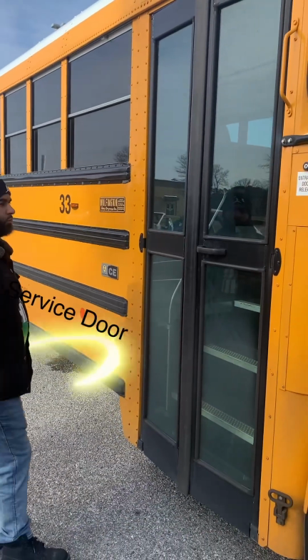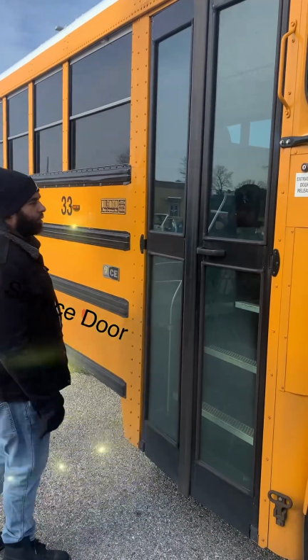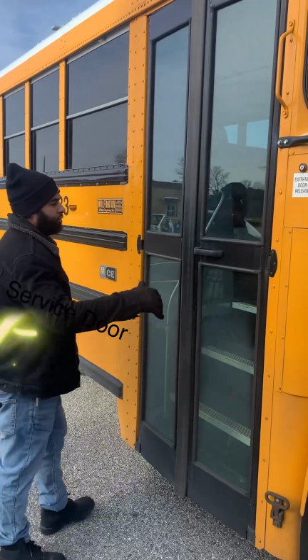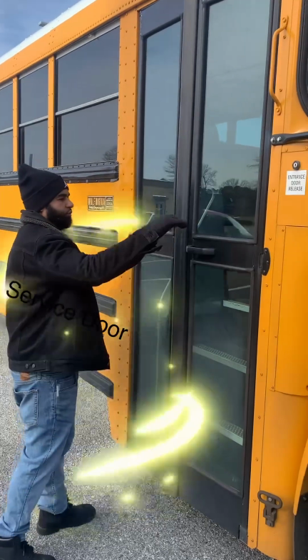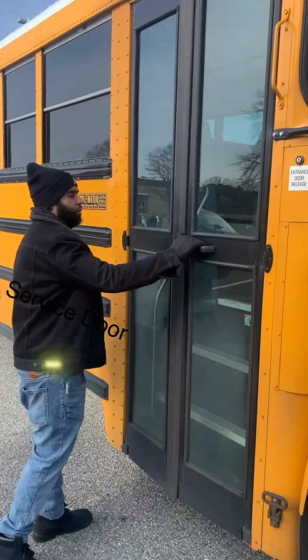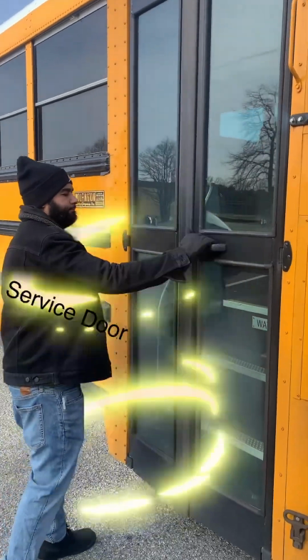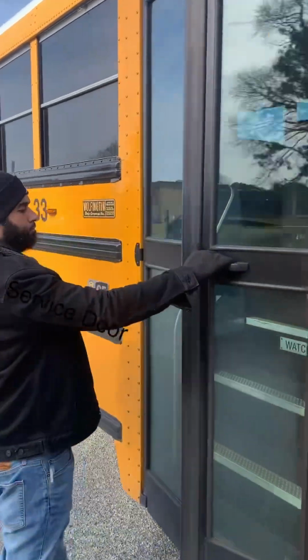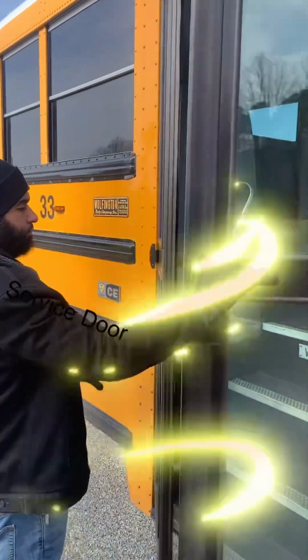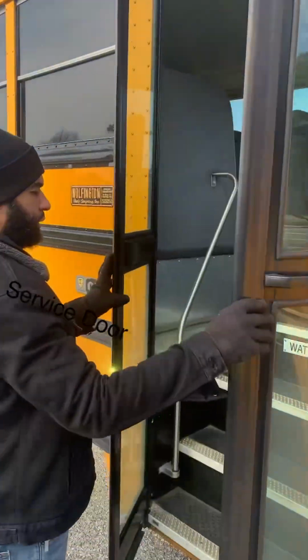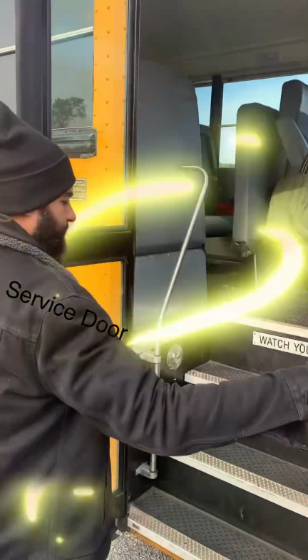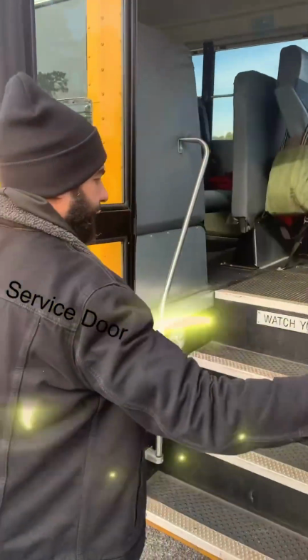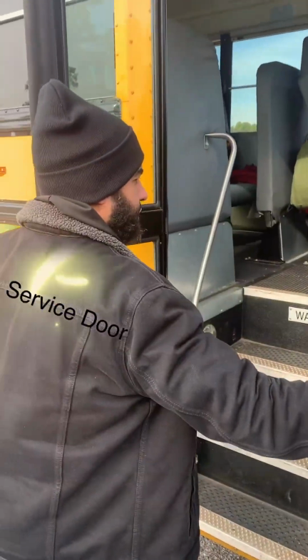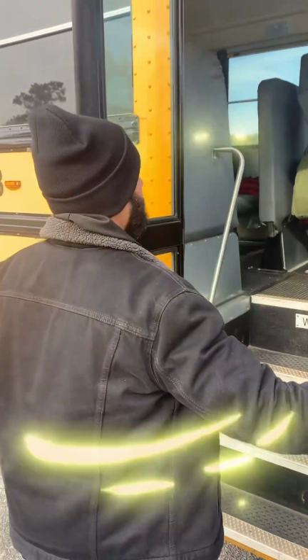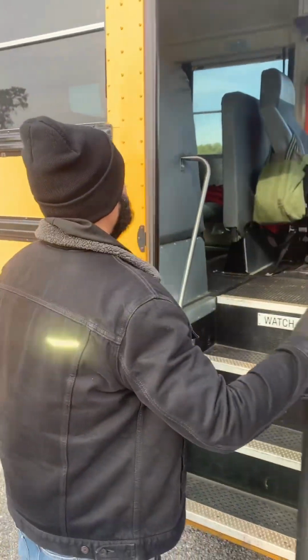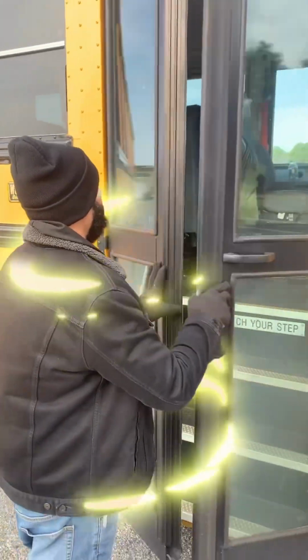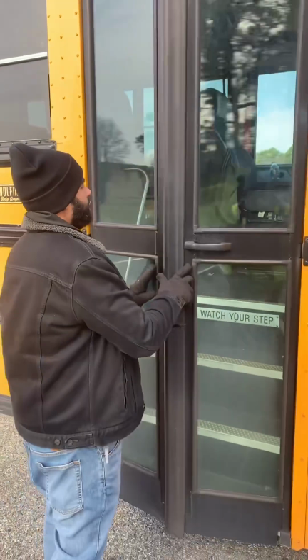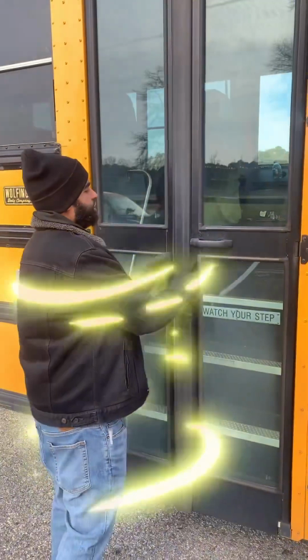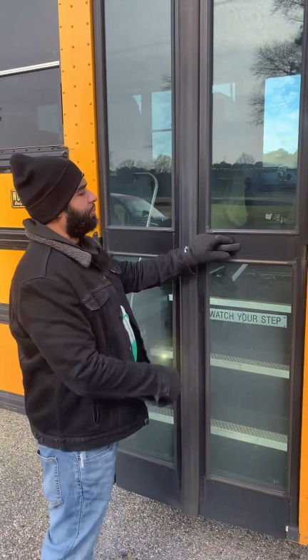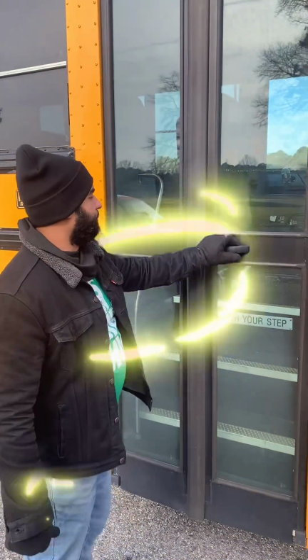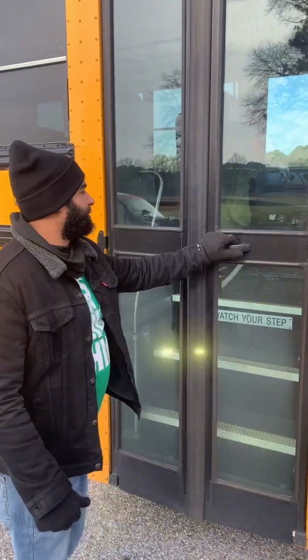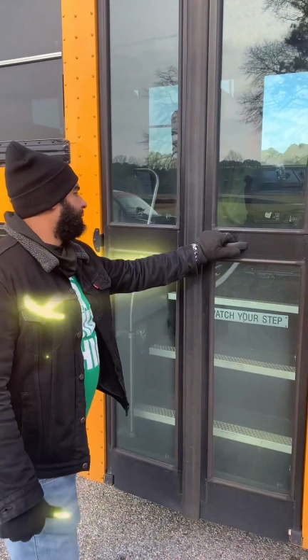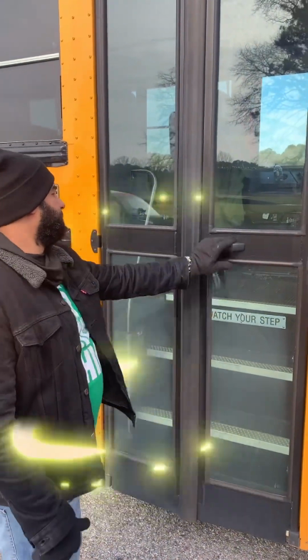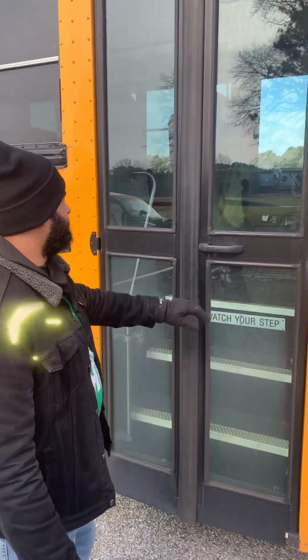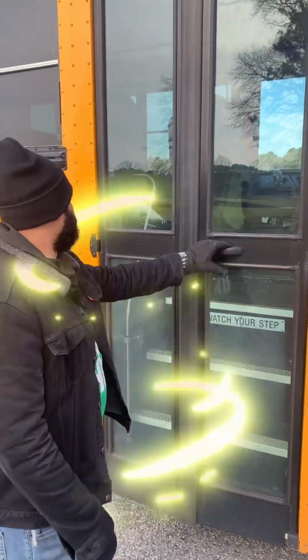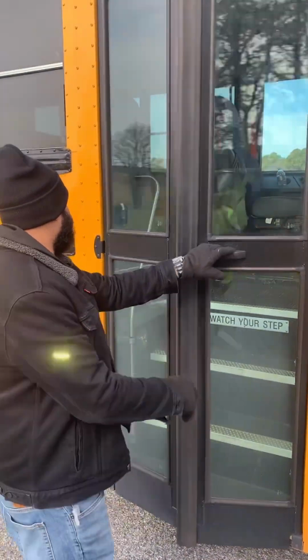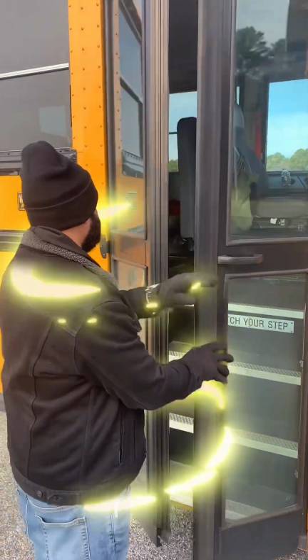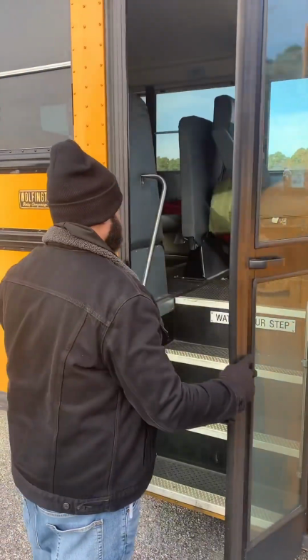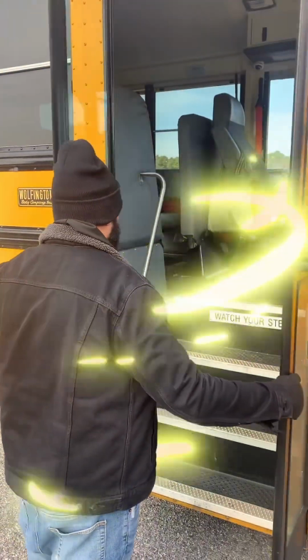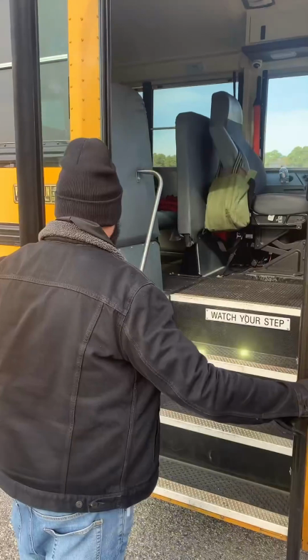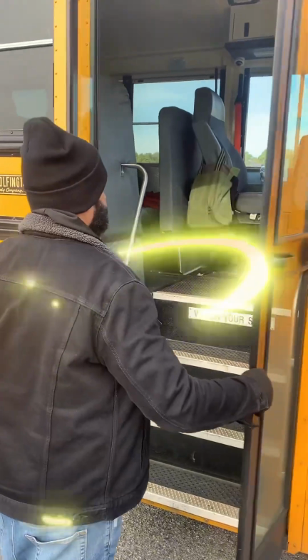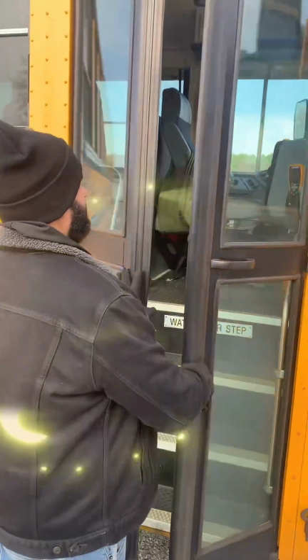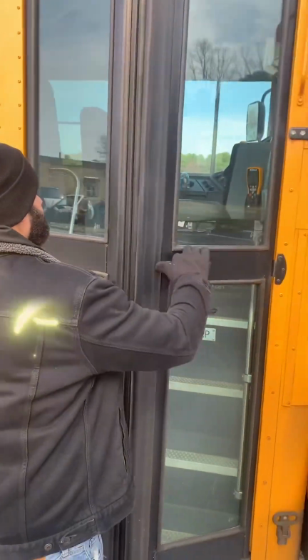All right, so our service door is not damaged. It opens and closes properly from the outside. Seals are intact and the hinges are secure.